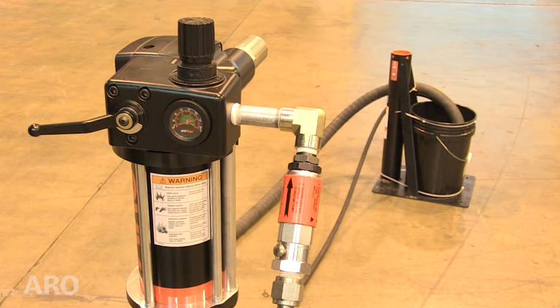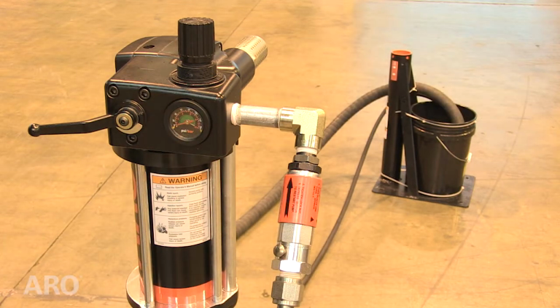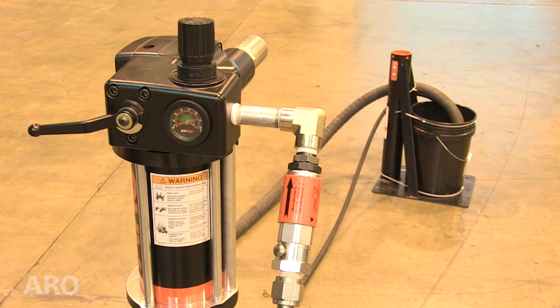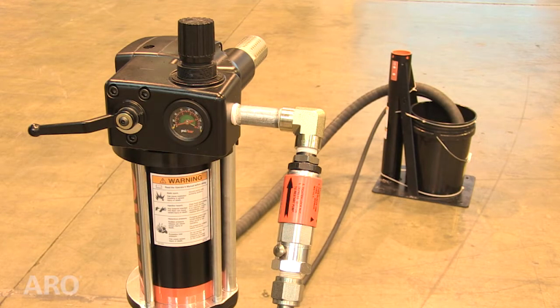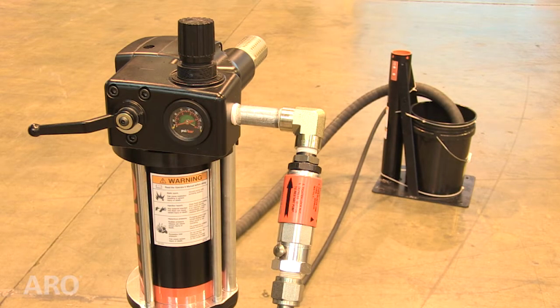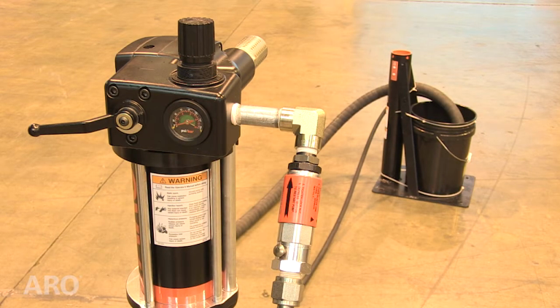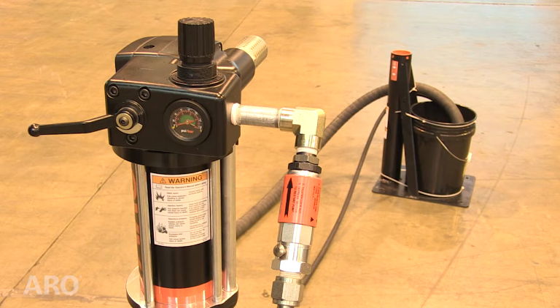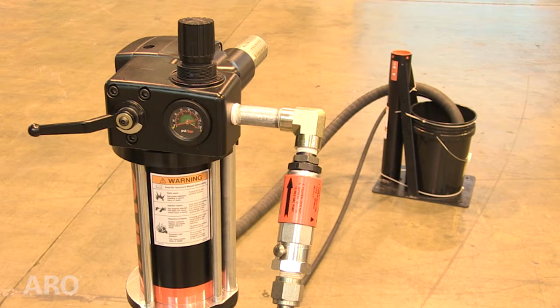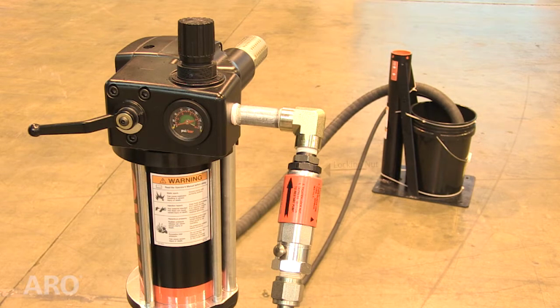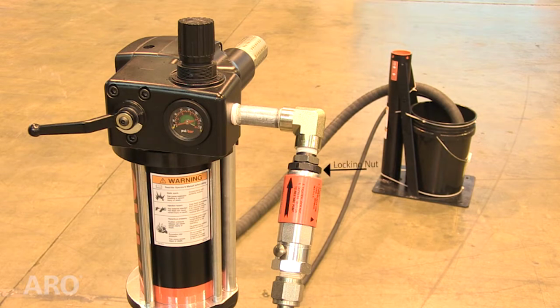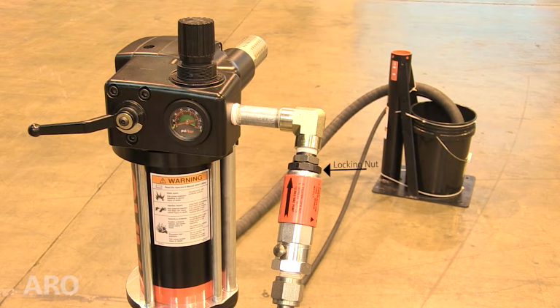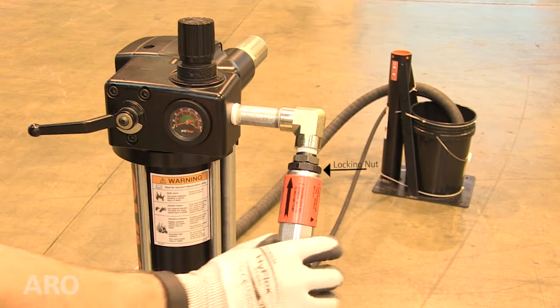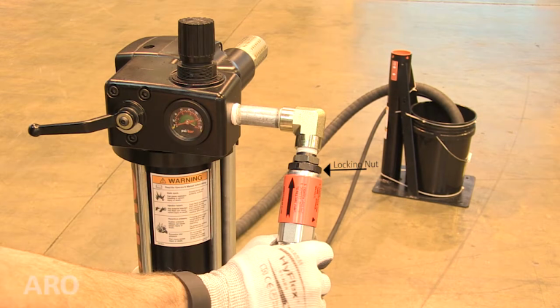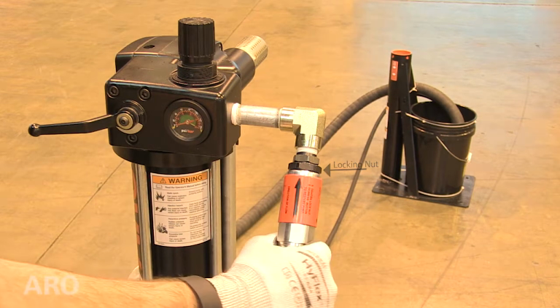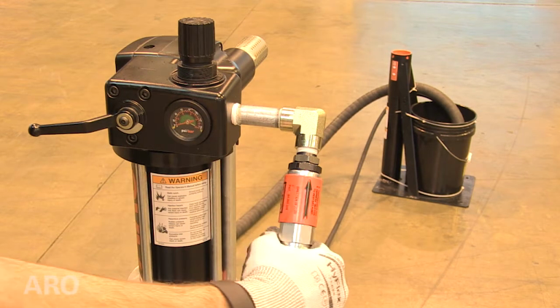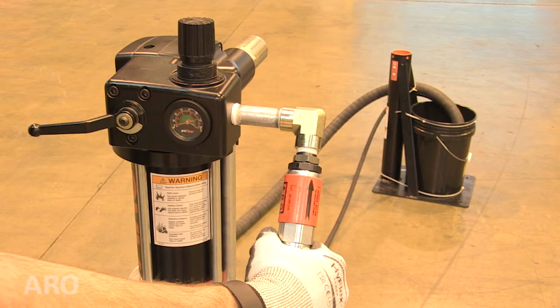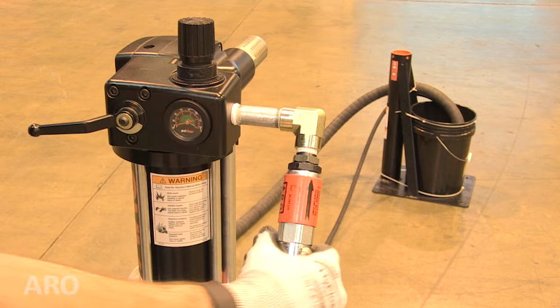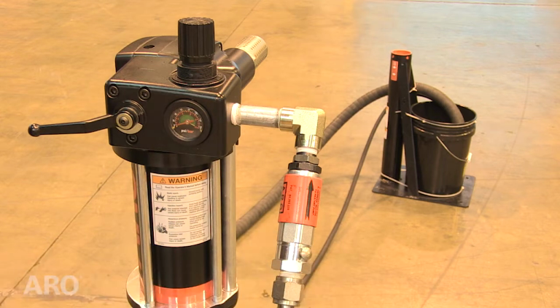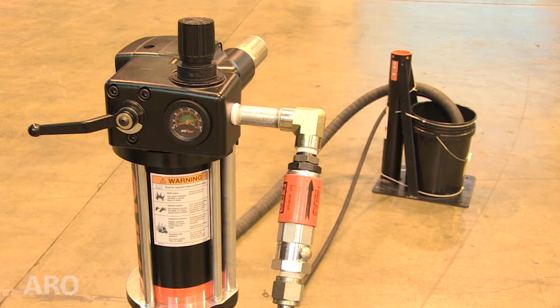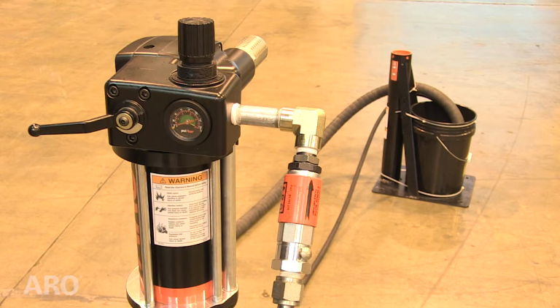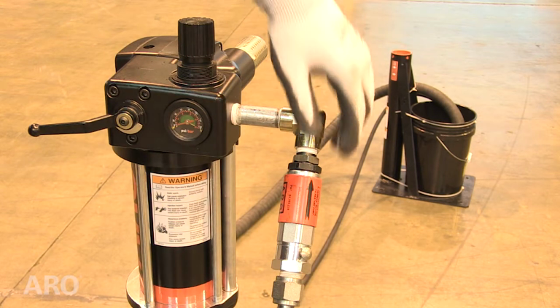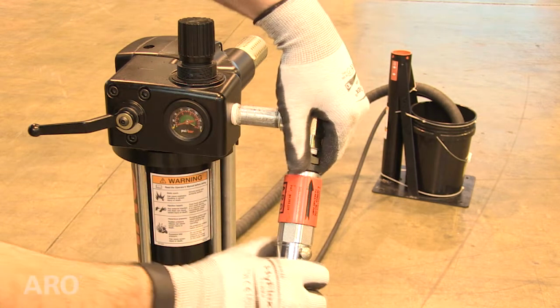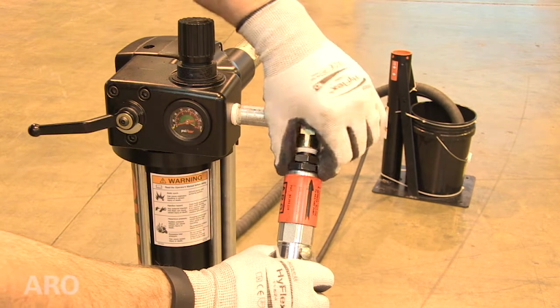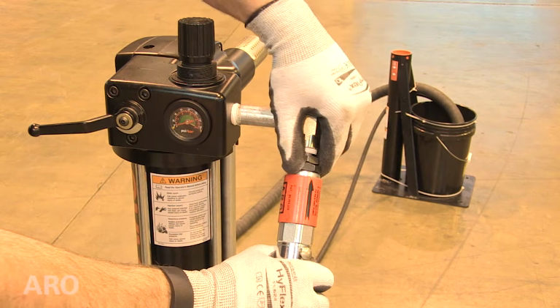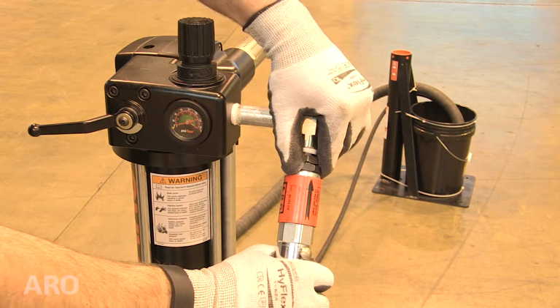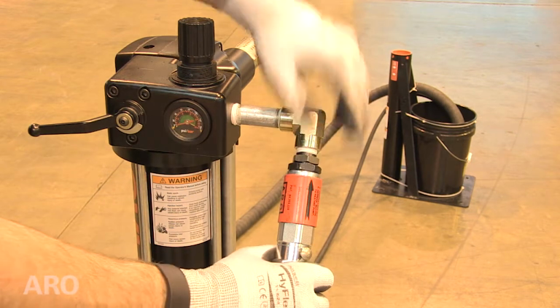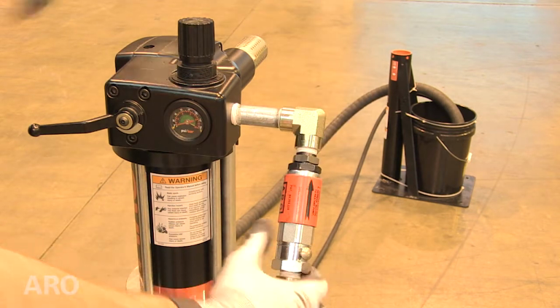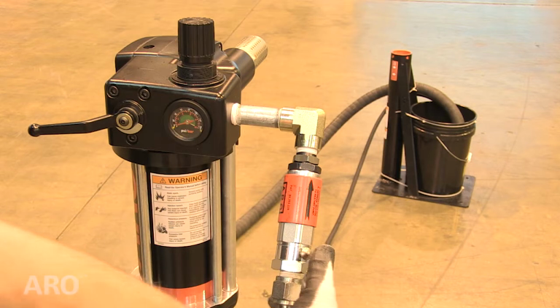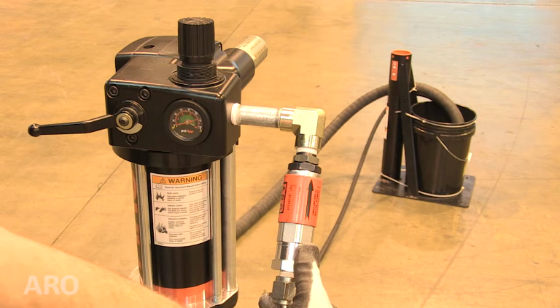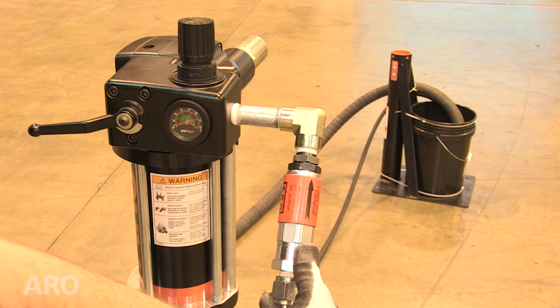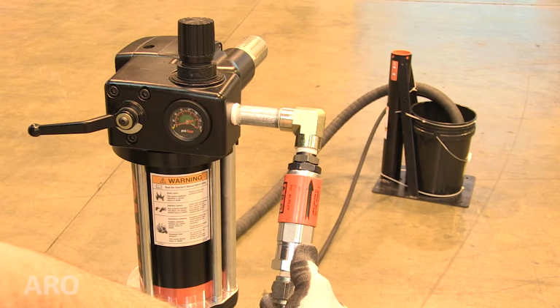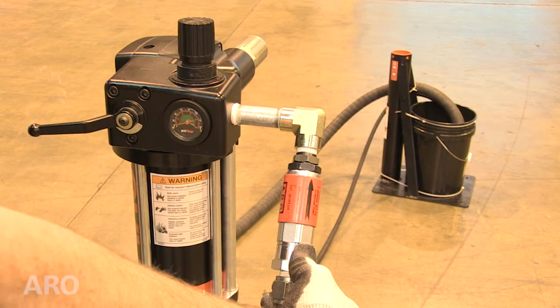Turn the A sleeve clockwise one quarter turn and tighten the B locking nut against the body. To restart the pump, depress the C reset button and hold it in for approximately 3 seconds, or until the pump primes.